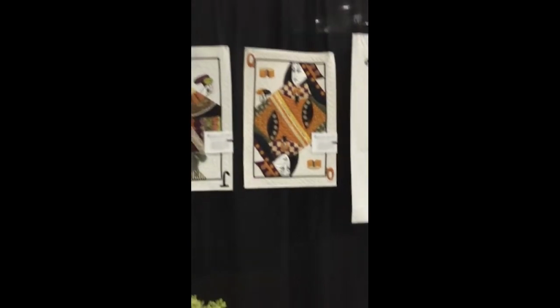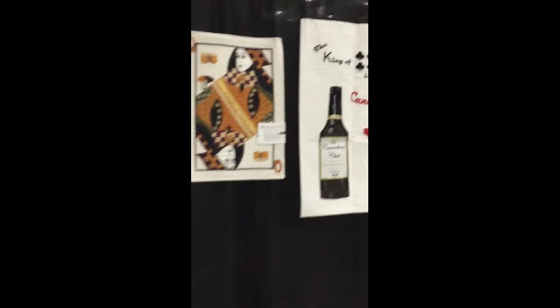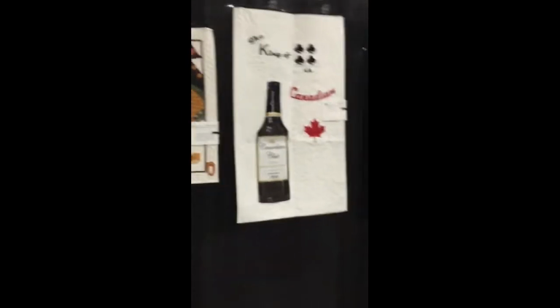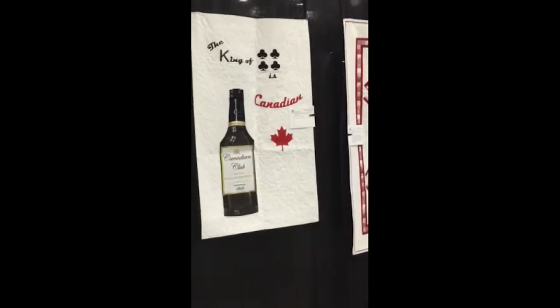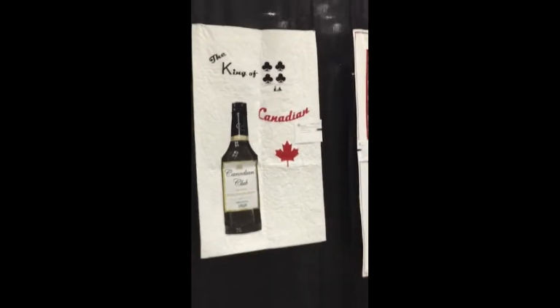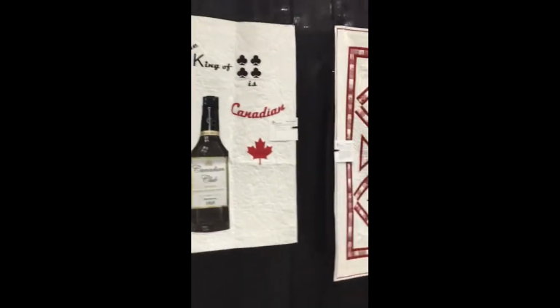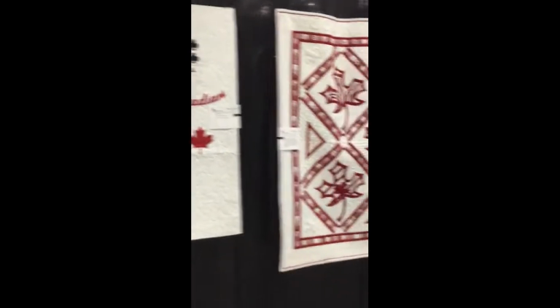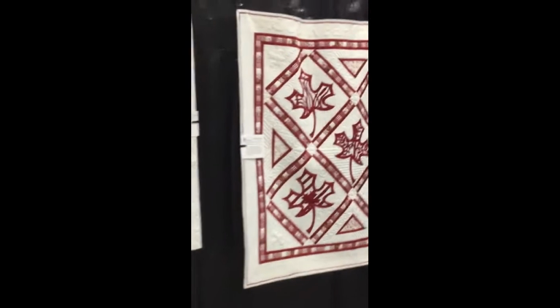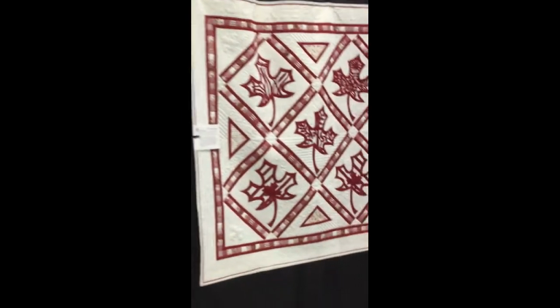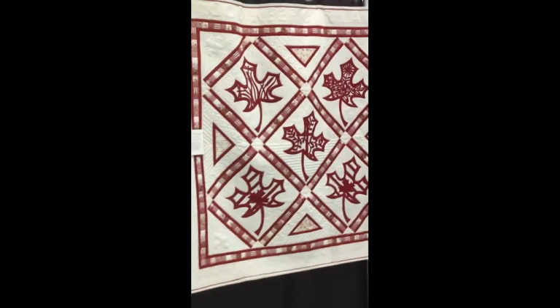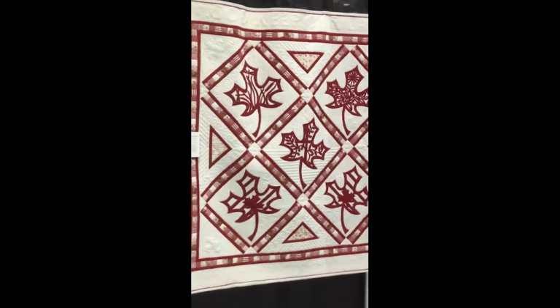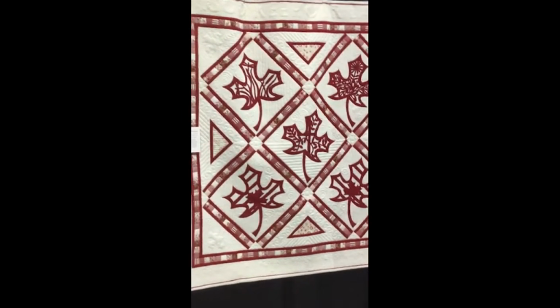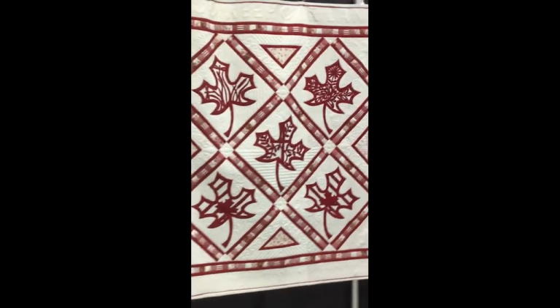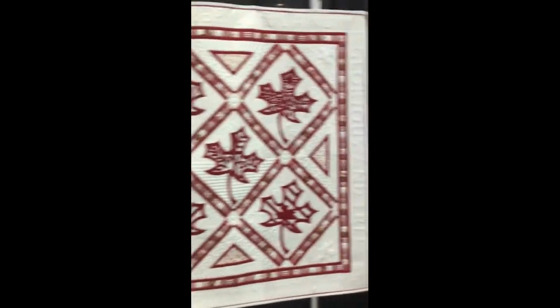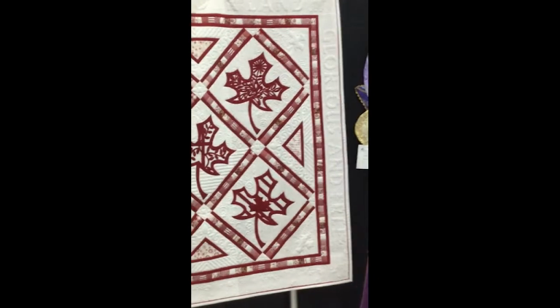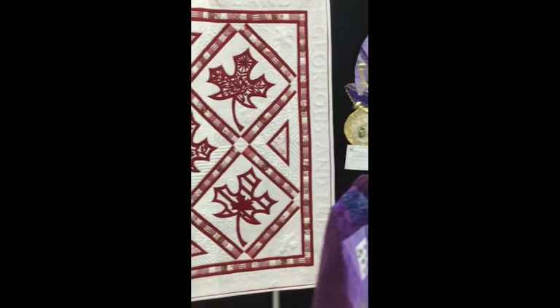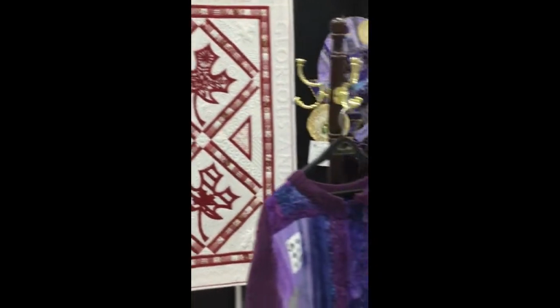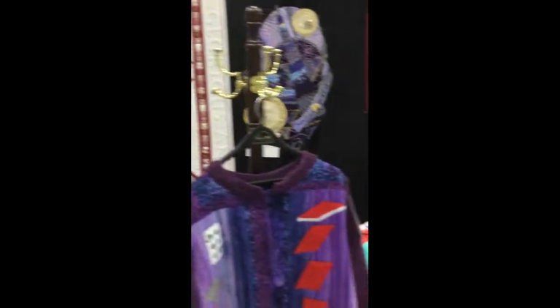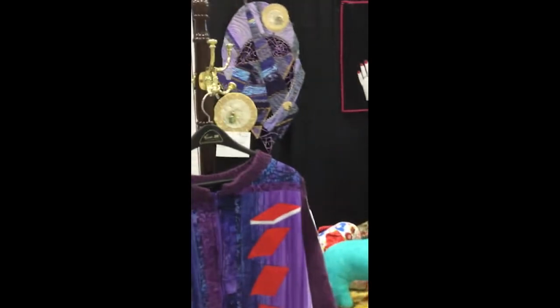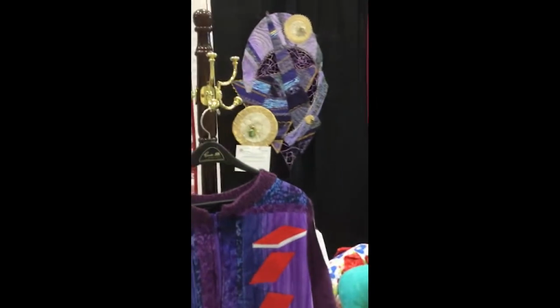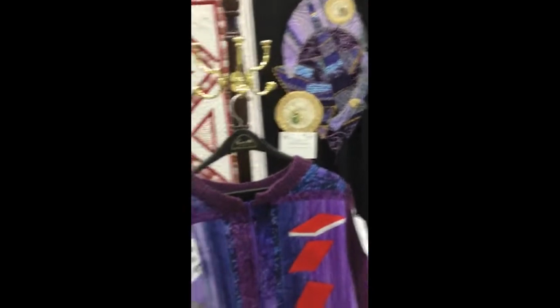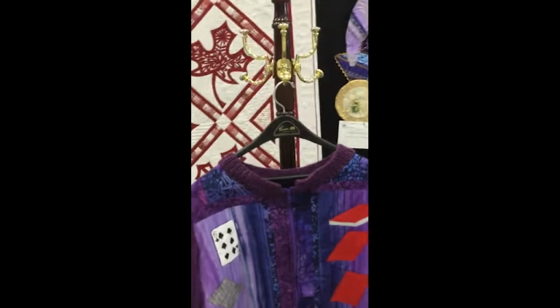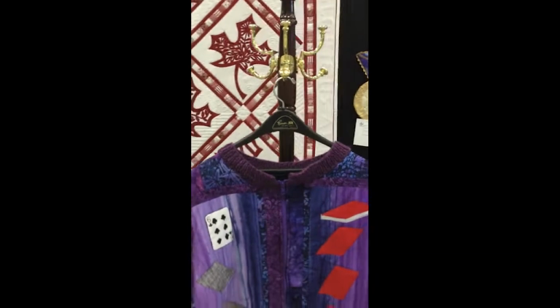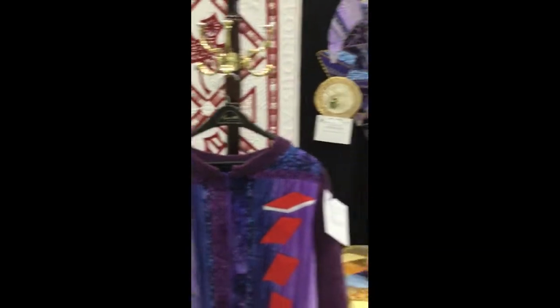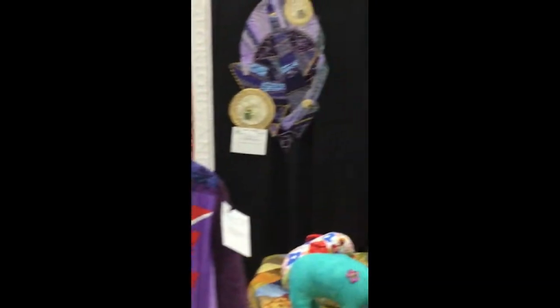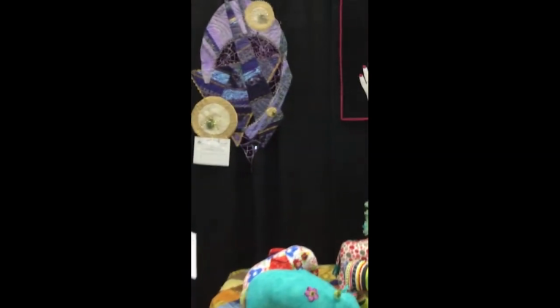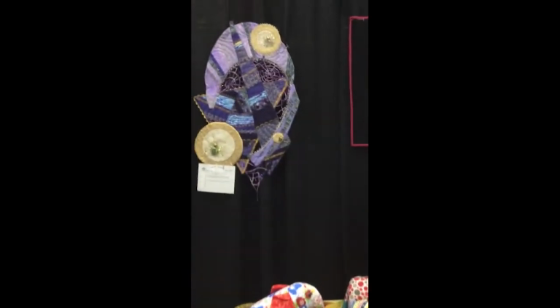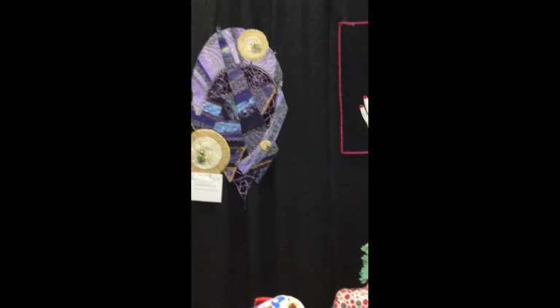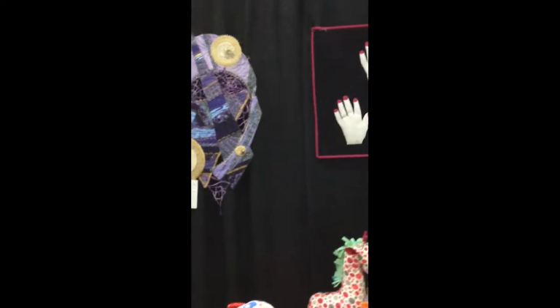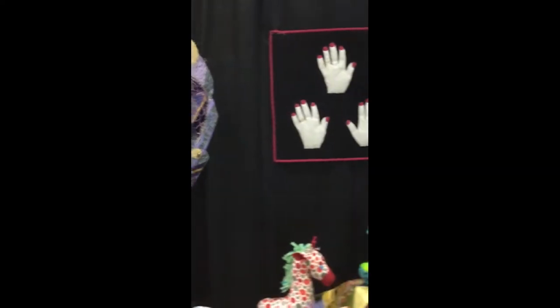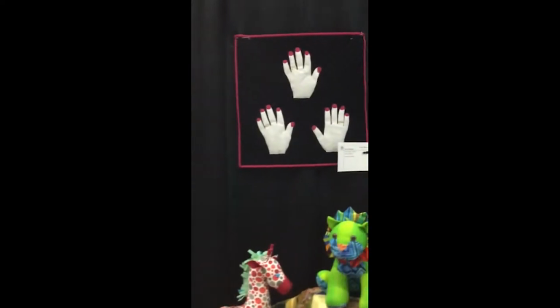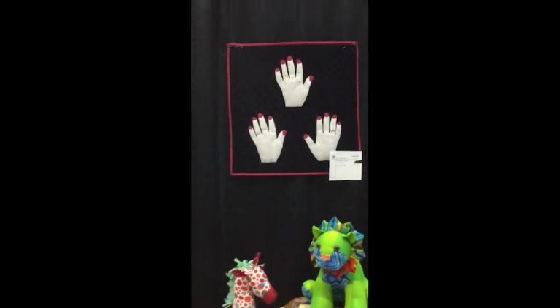This first part of the show is the guild challenge and they did a deck of cards. You can see all of these awesome quilts that are part of the deck of cards theme — some really, really innovative and imaginative stuff. I loved it.